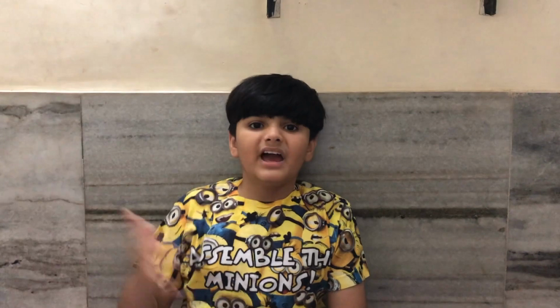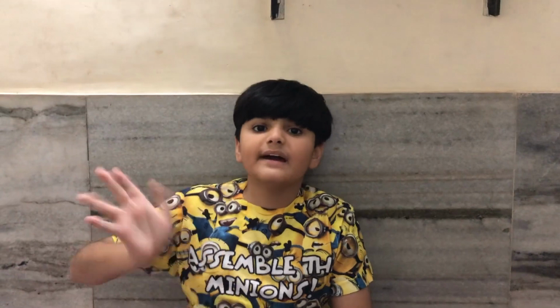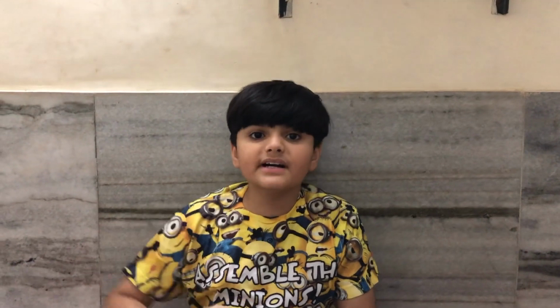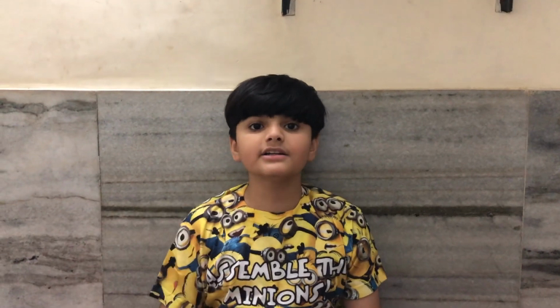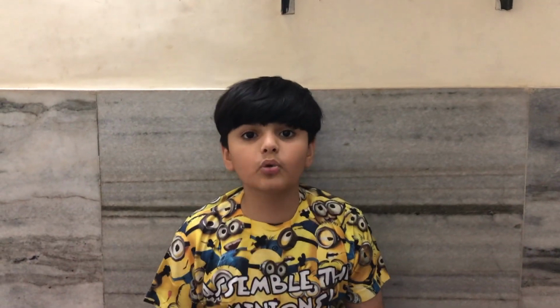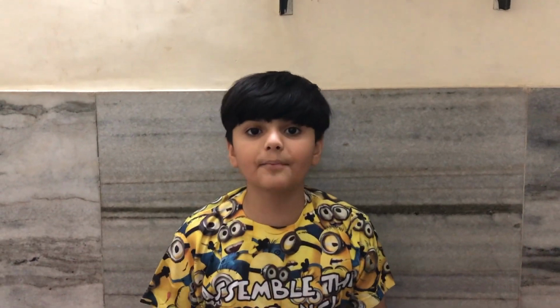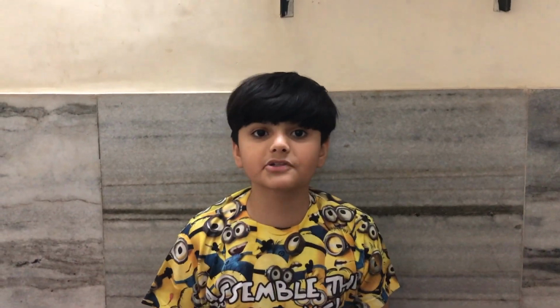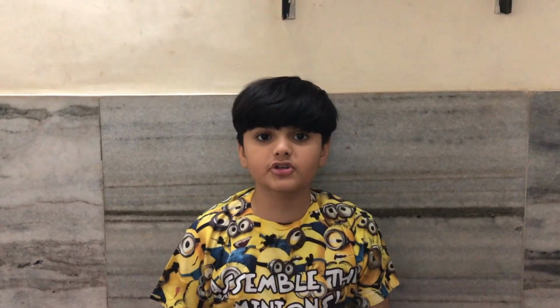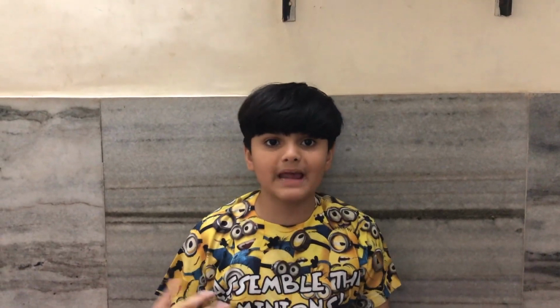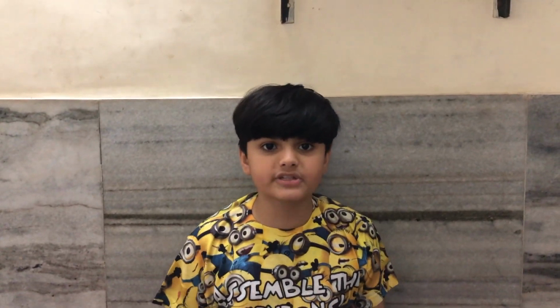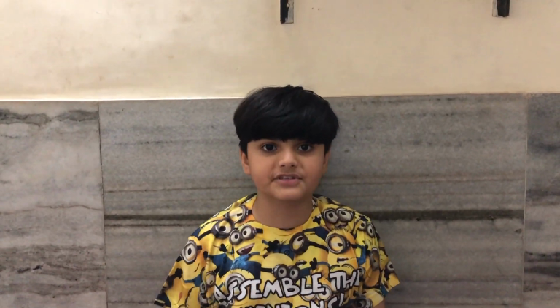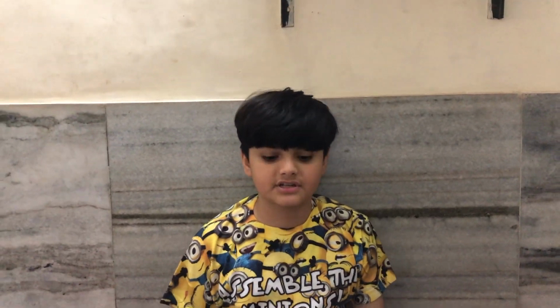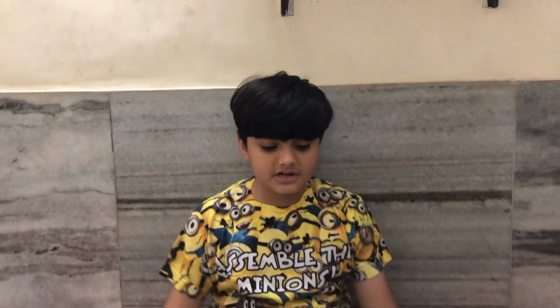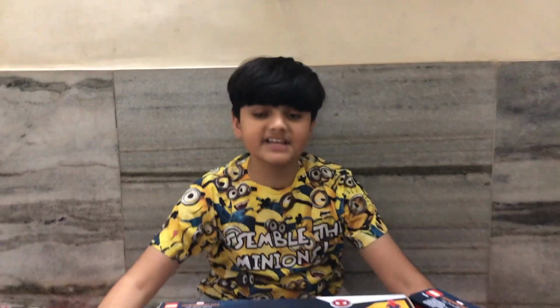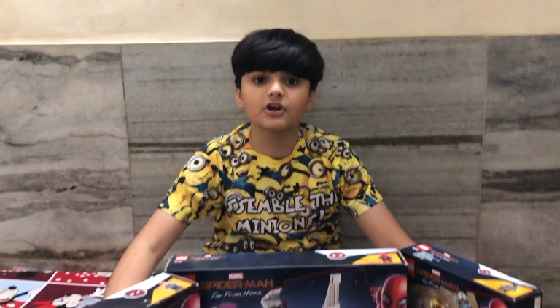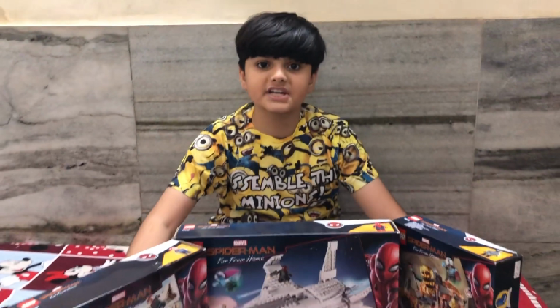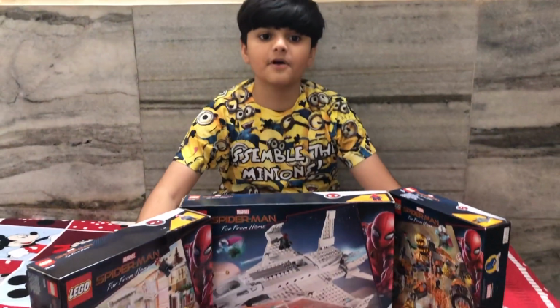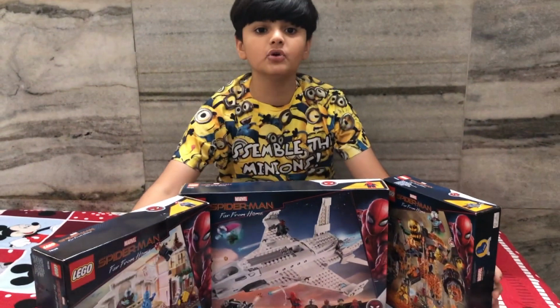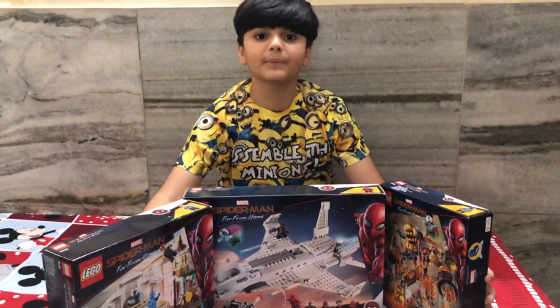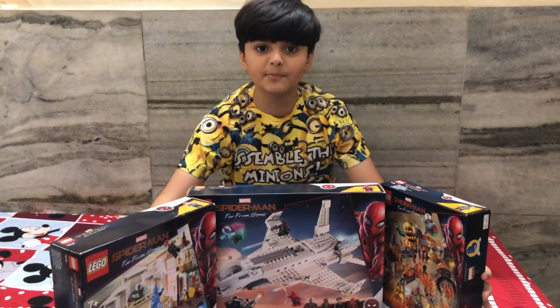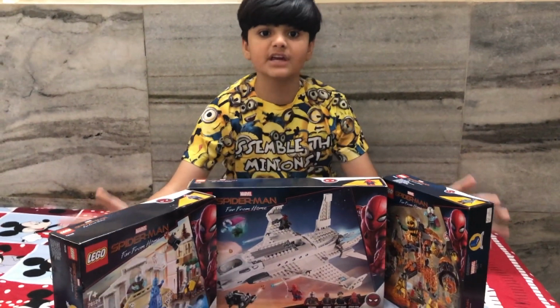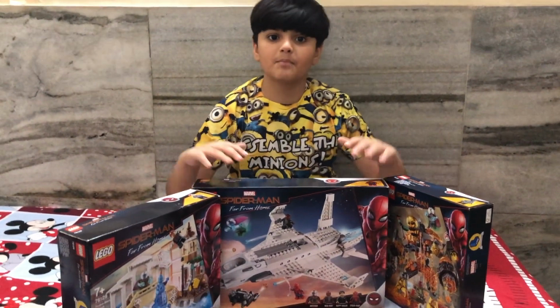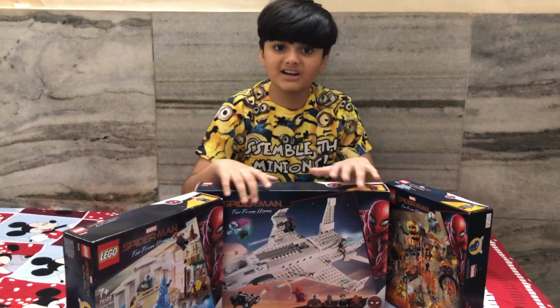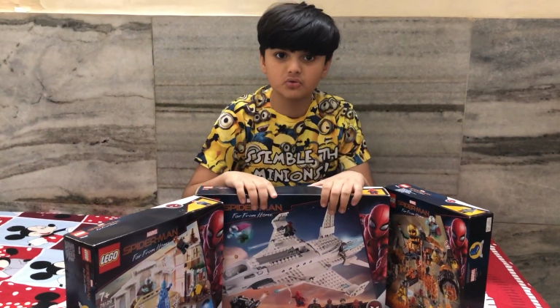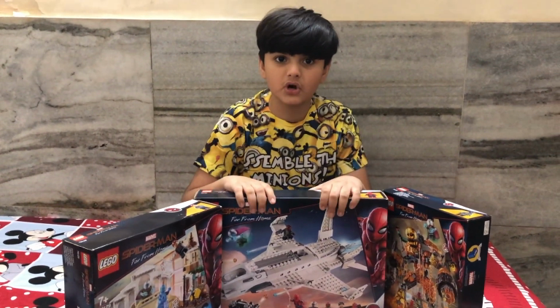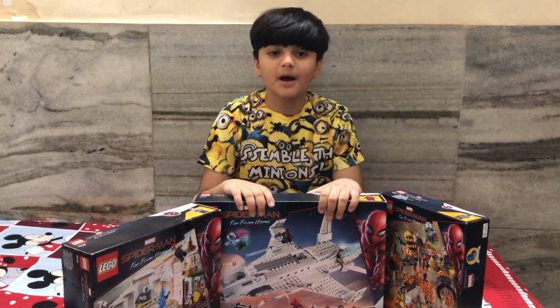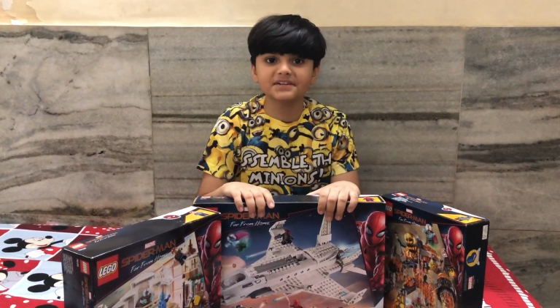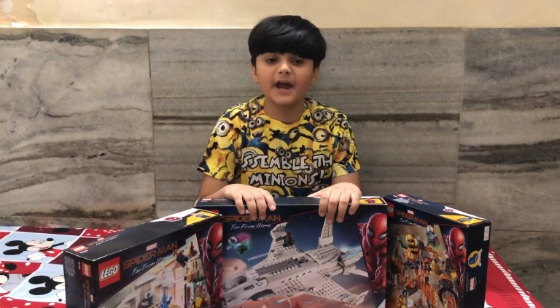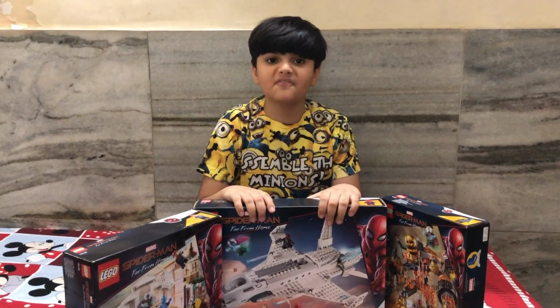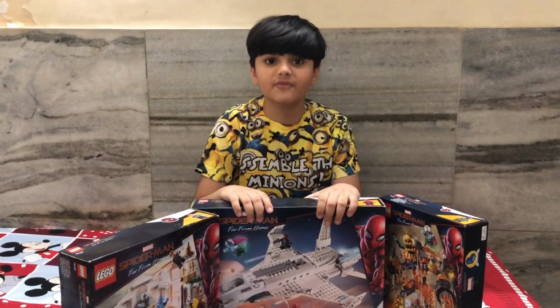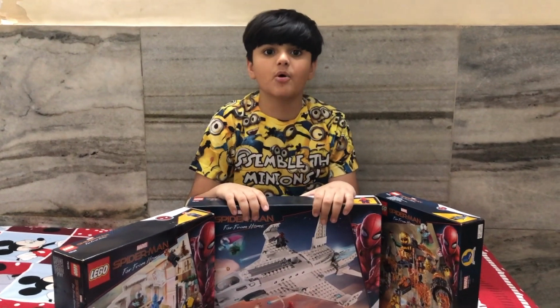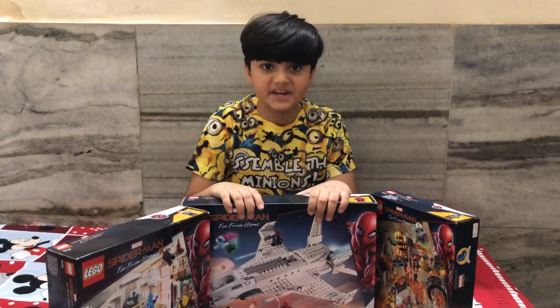Hello everyone! Today I am going to show you some Lego sets. These Lego sets are from the new upcoming movie Marvel Studios Amazing Spider-Man Far From Home sets.